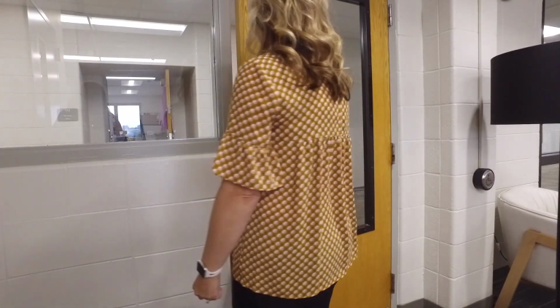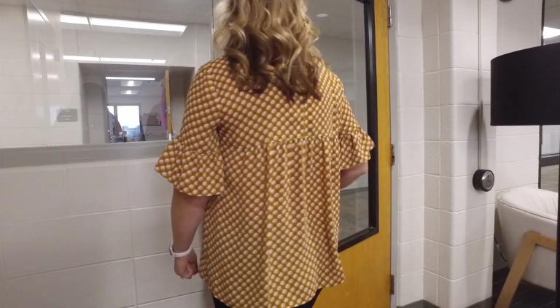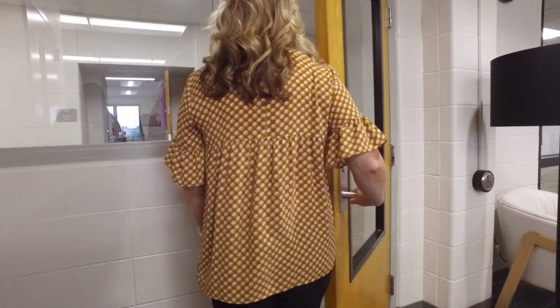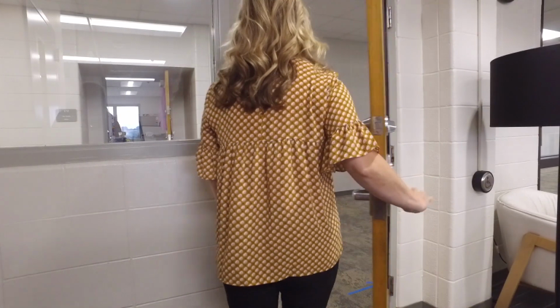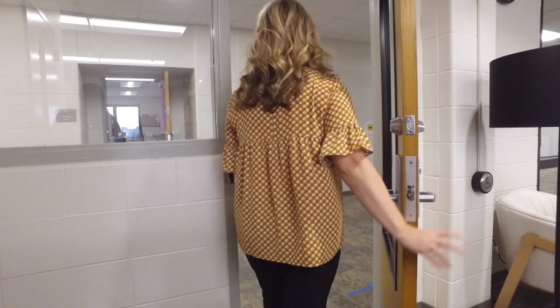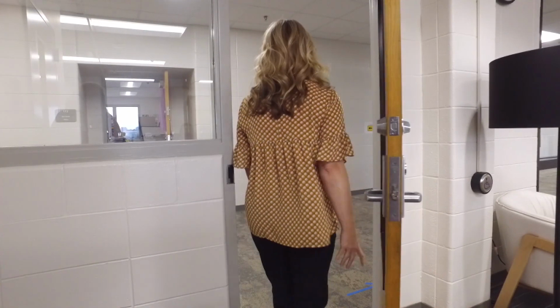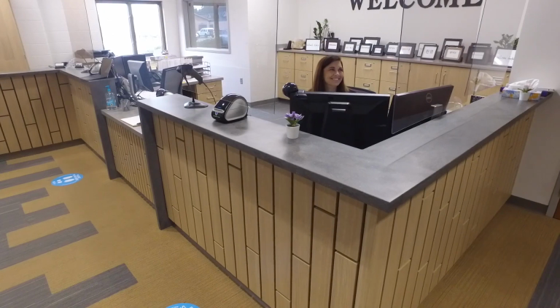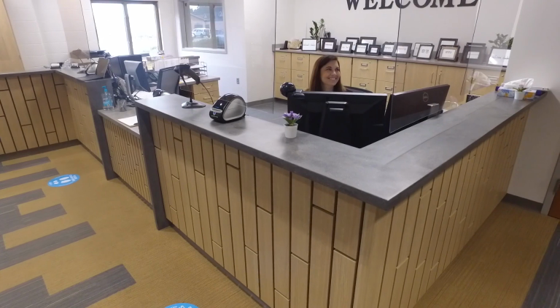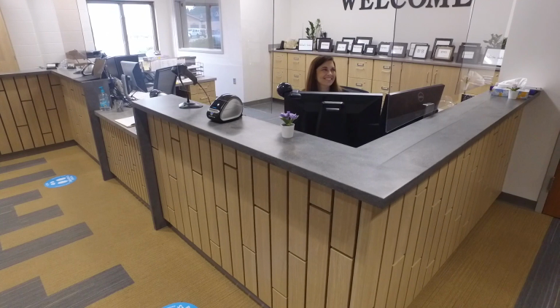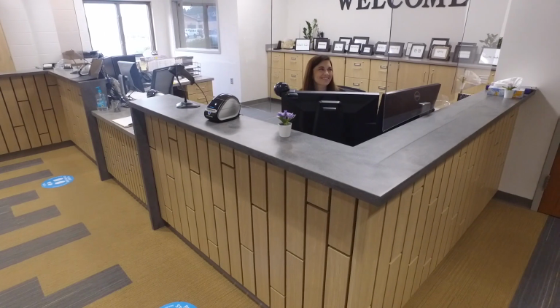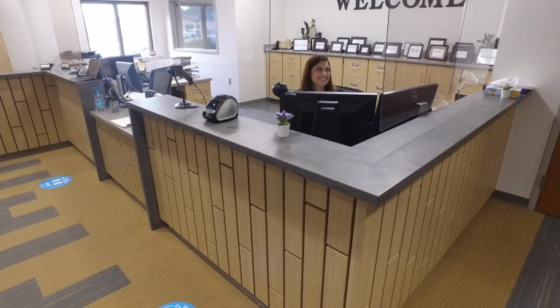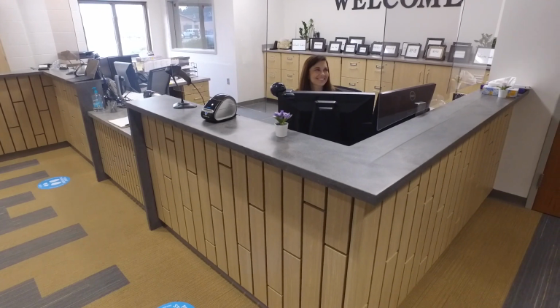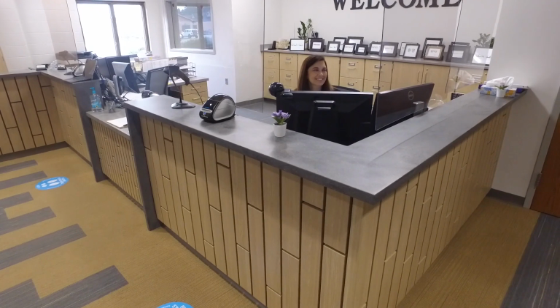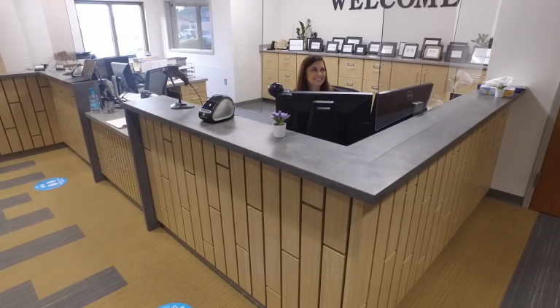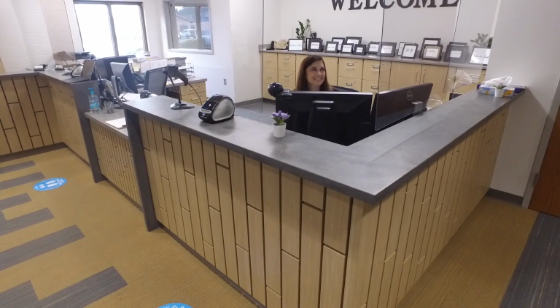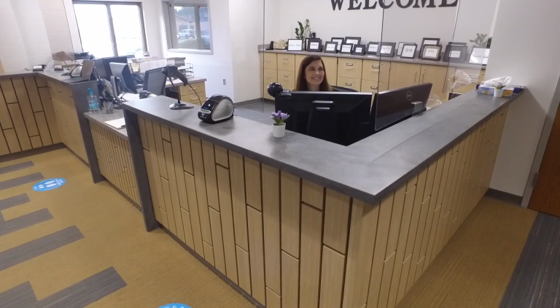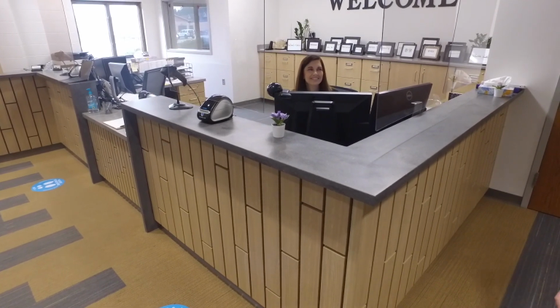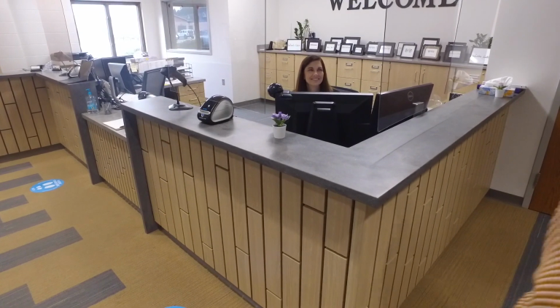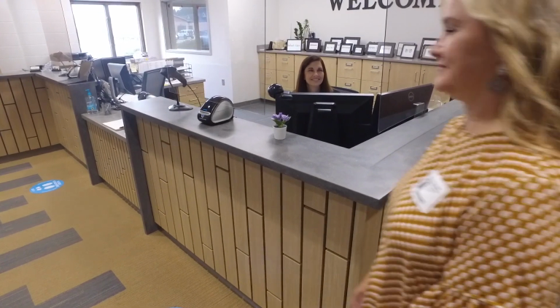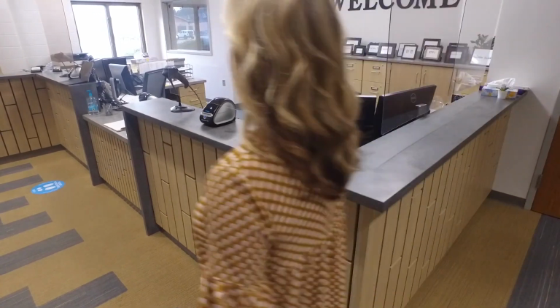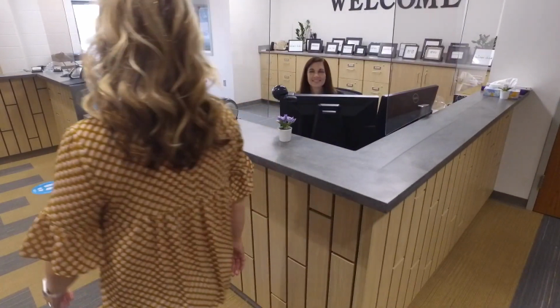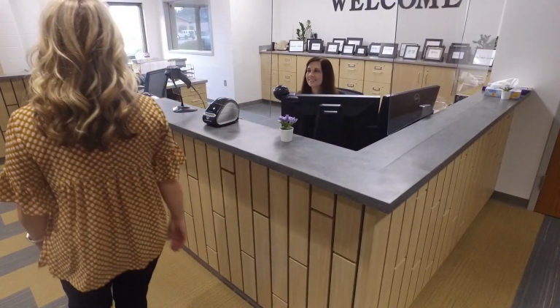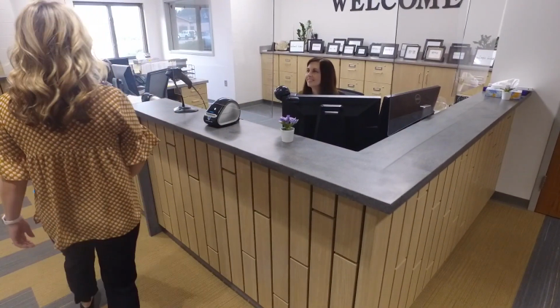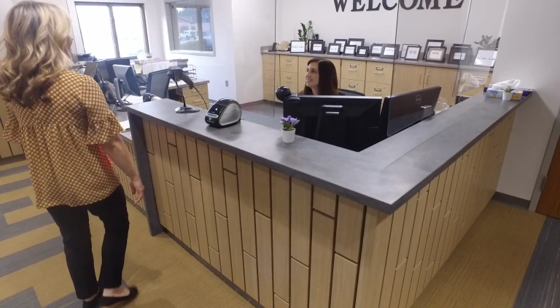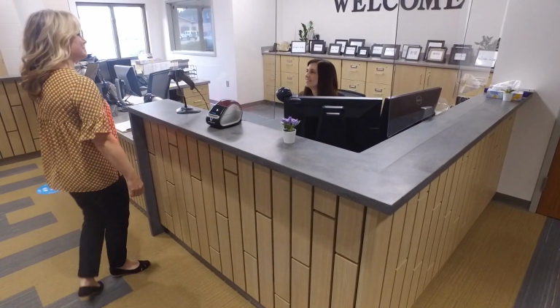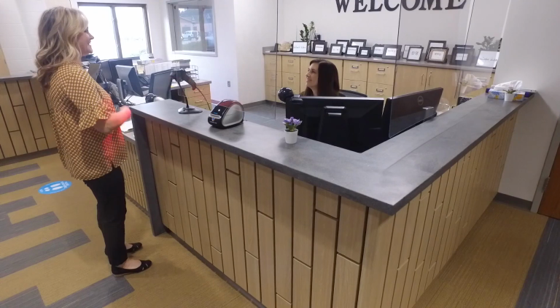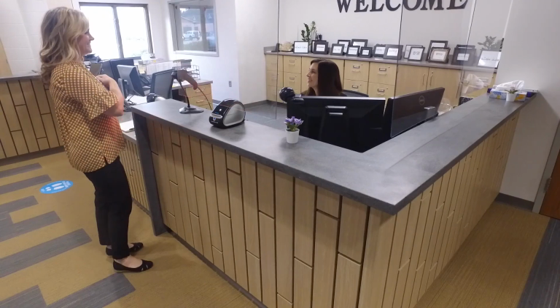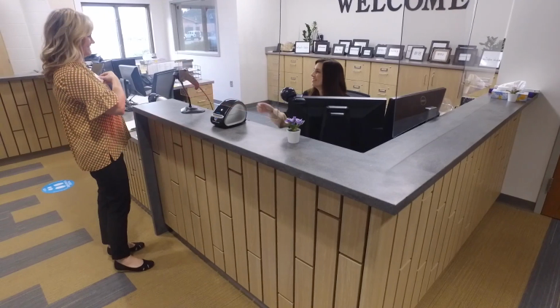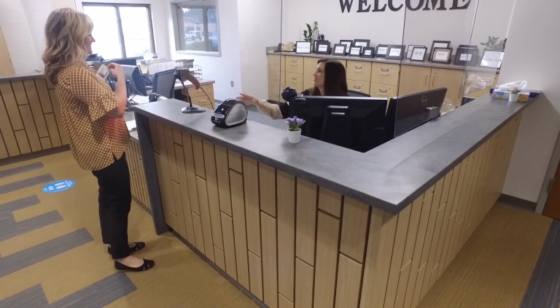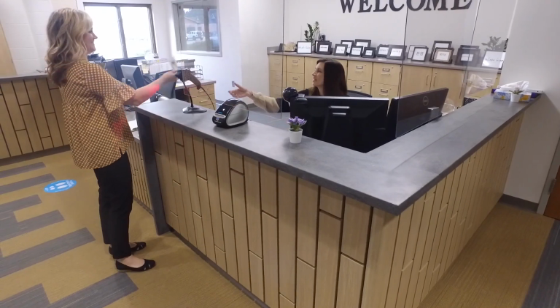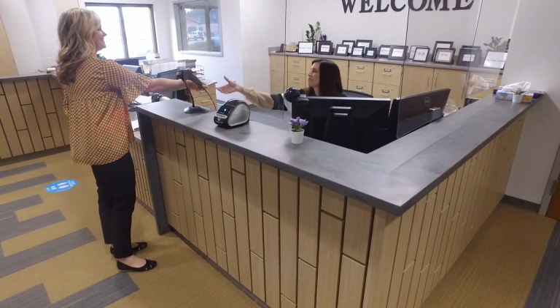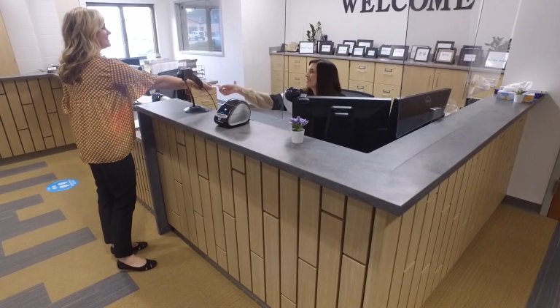Before leaving the building, return your identification sticker to a staff member in the office so that you can be checked out. Thank you for visiting or volunteering with Hamilton Southeastern Schools.